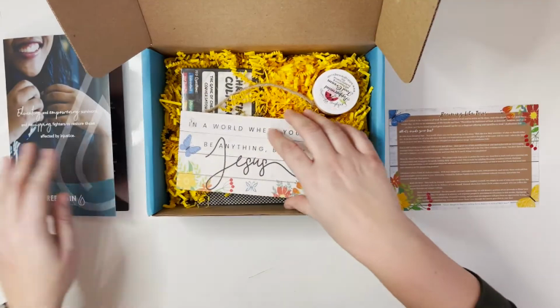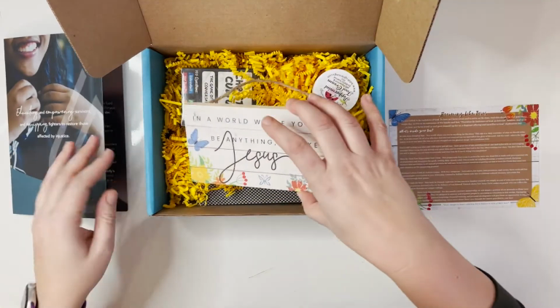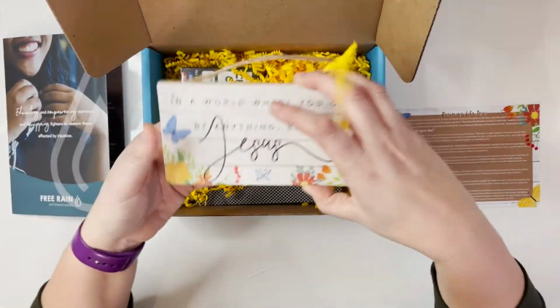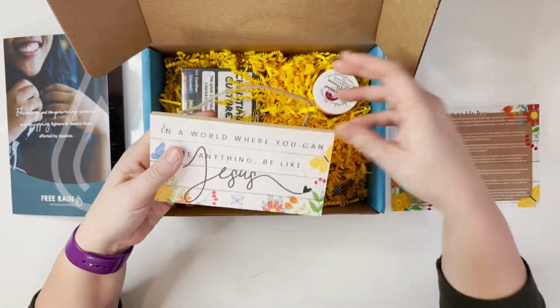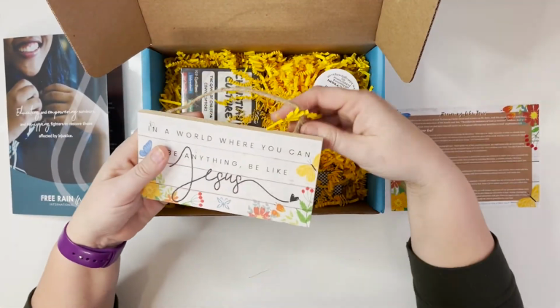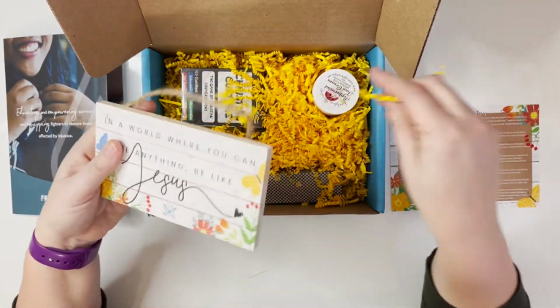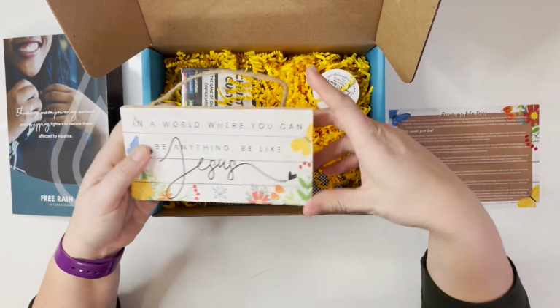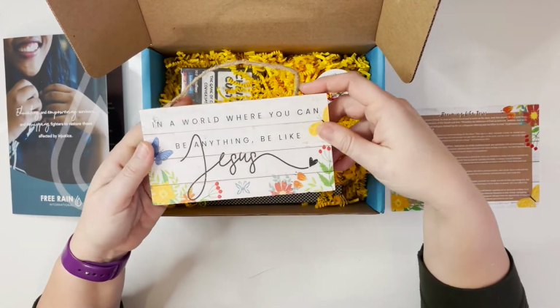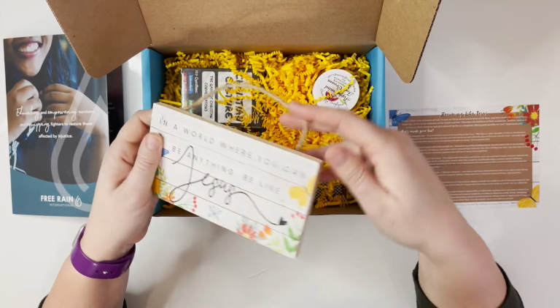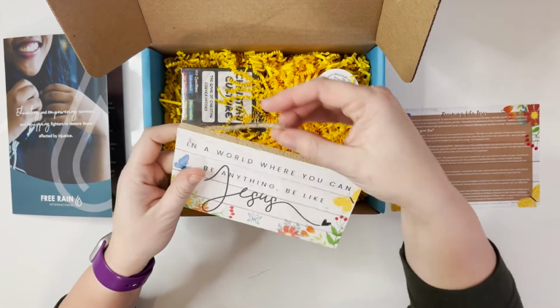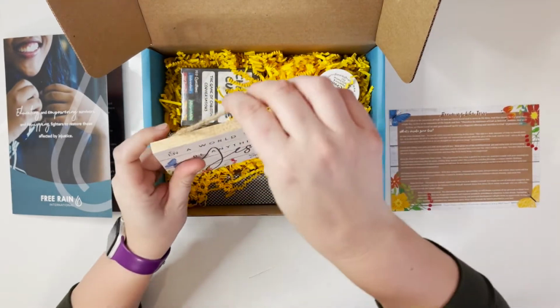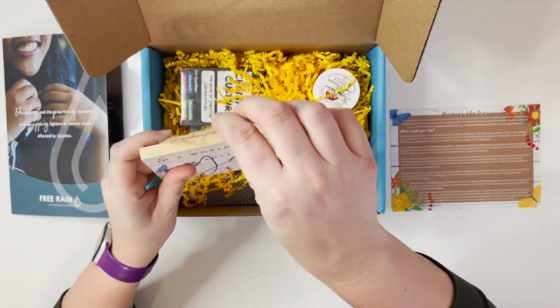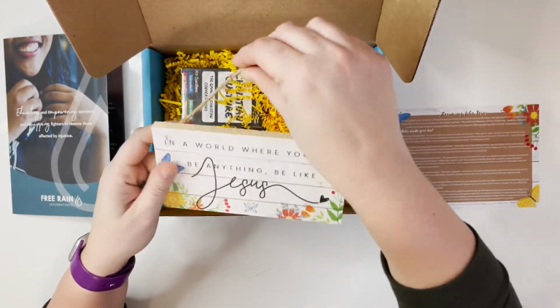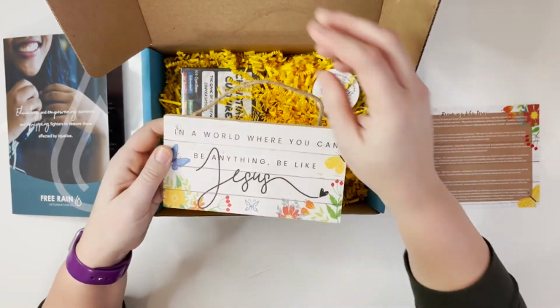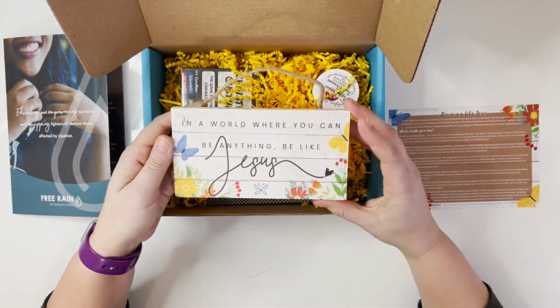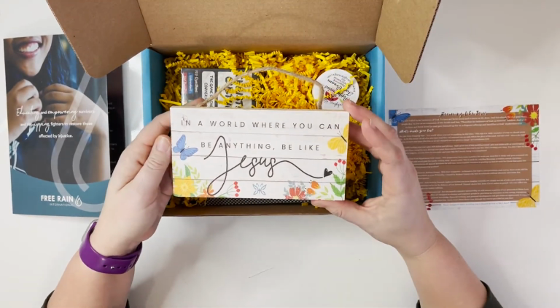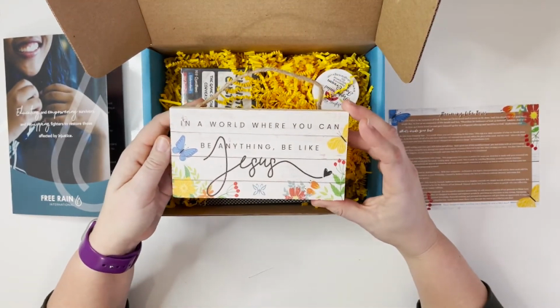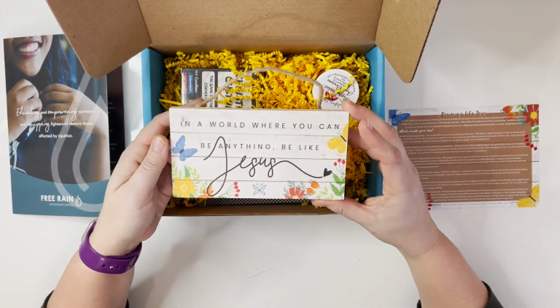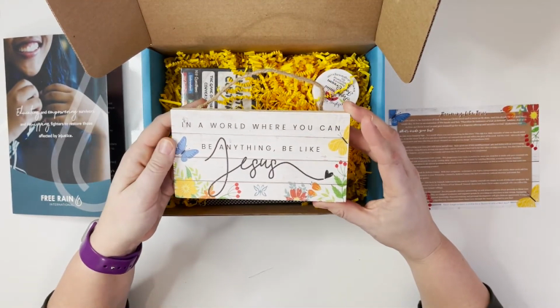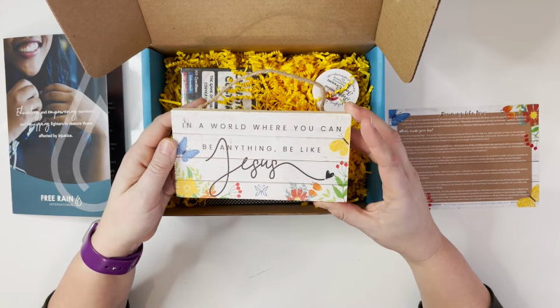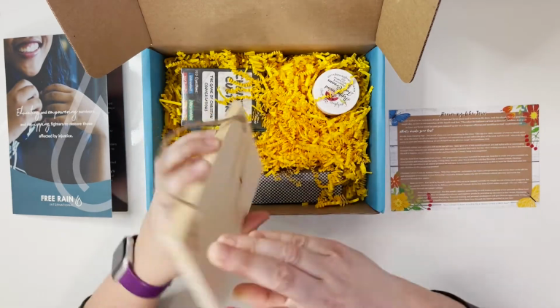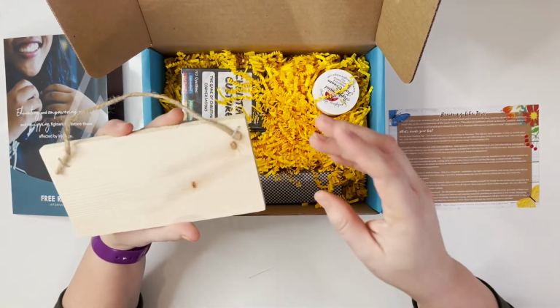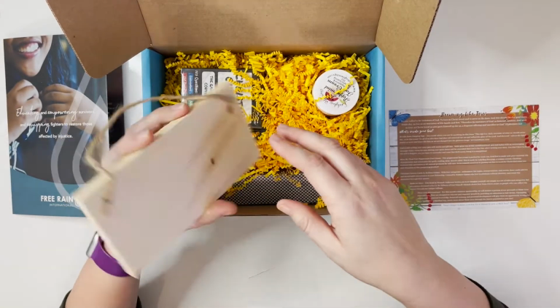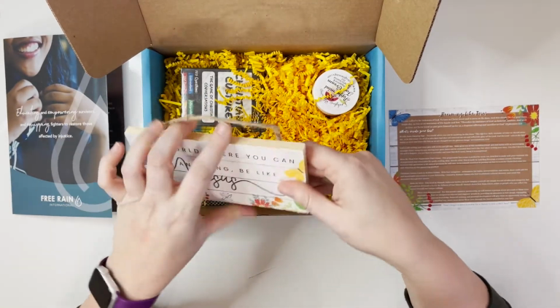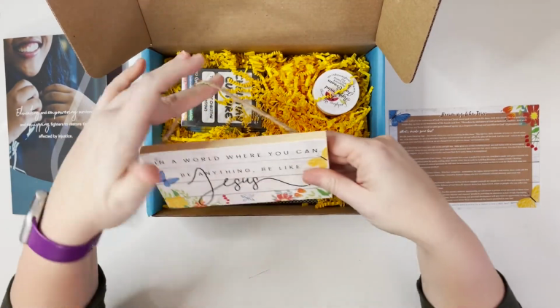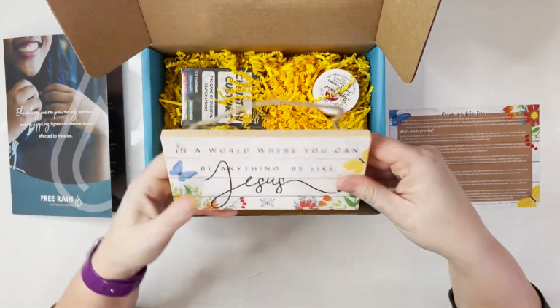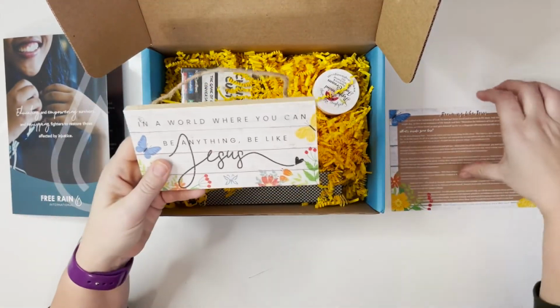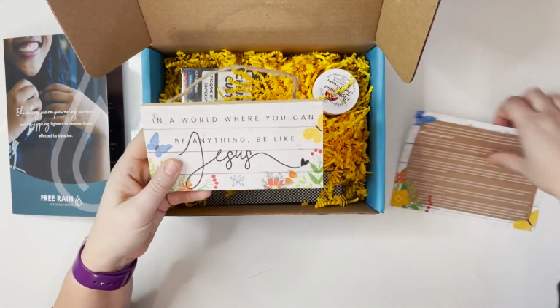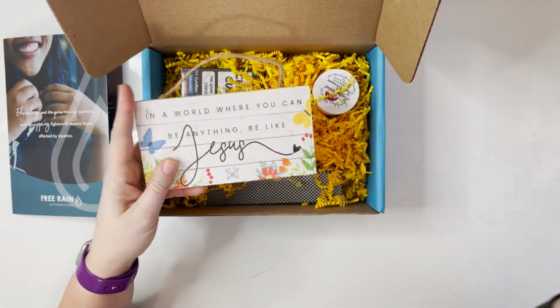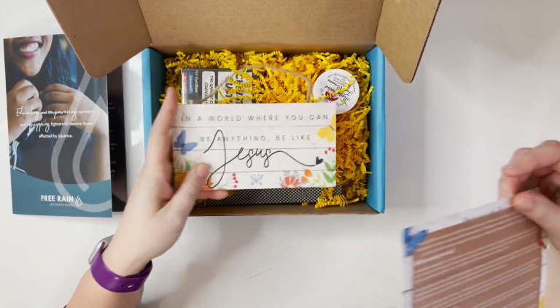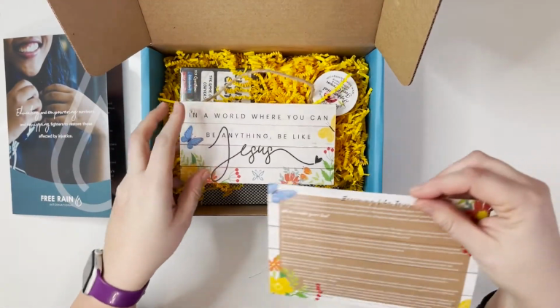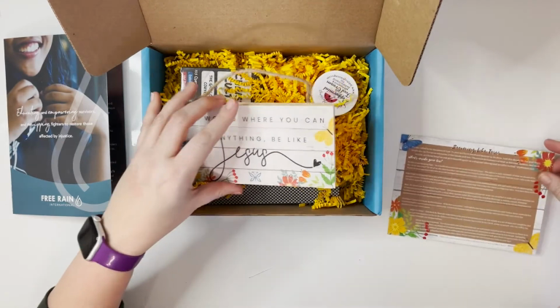This is really cute — it's a beautiful wooden little door sign or hanging sign, and it says, 'In a world where you can be anything, be like Jesus.' That is so stinking cute, I really really love that.